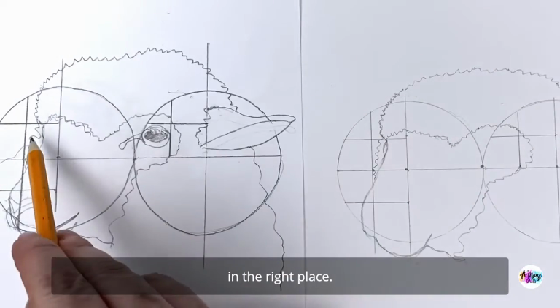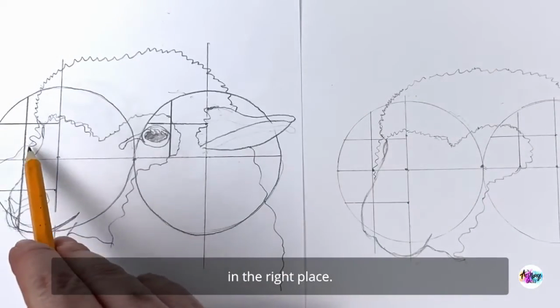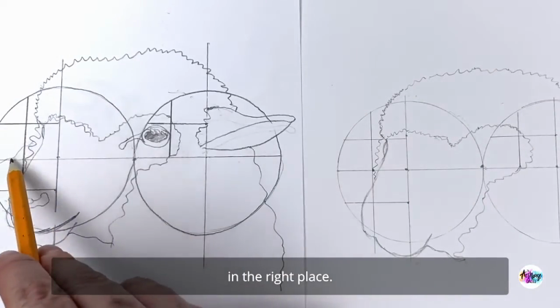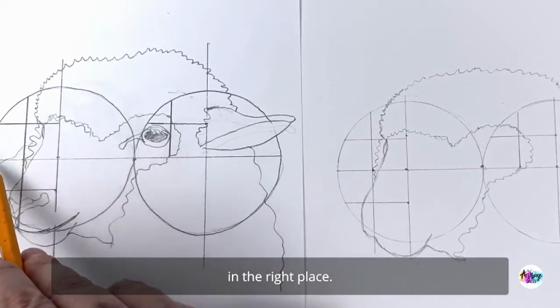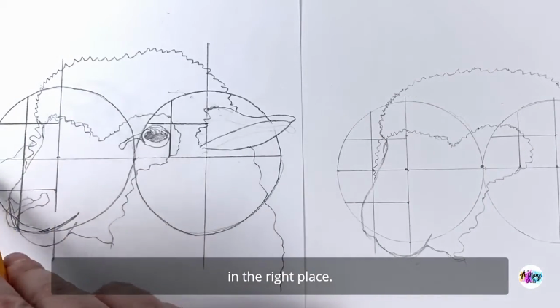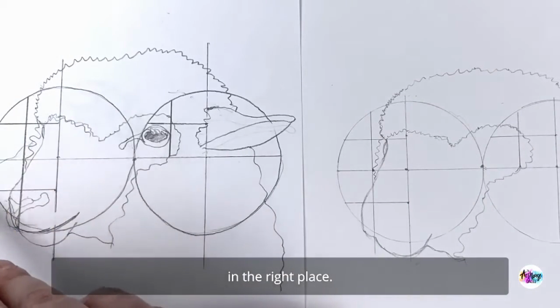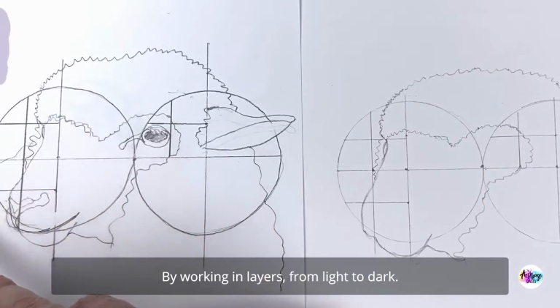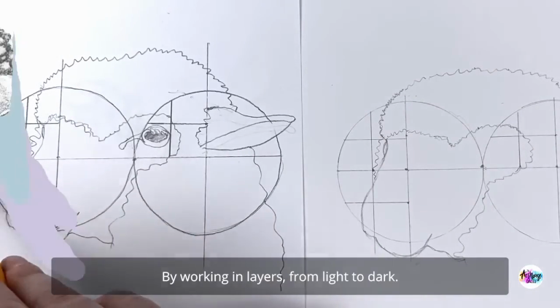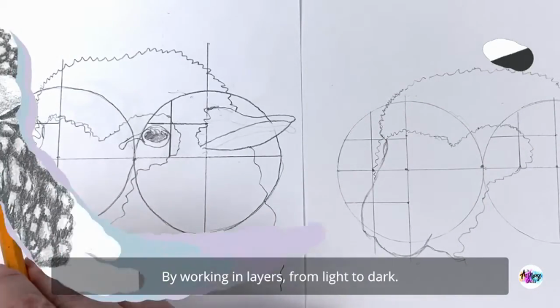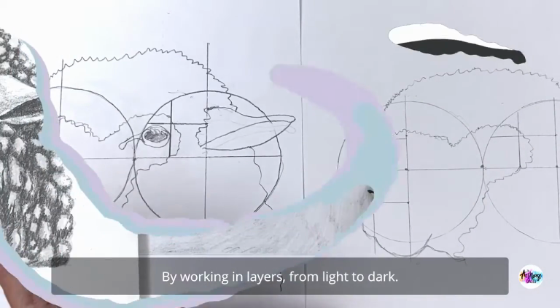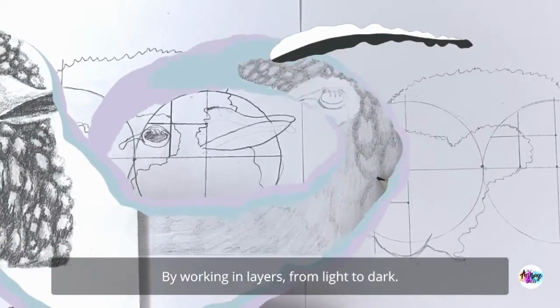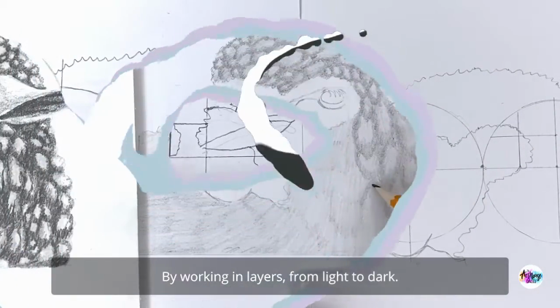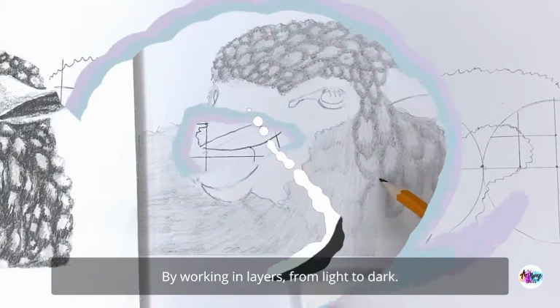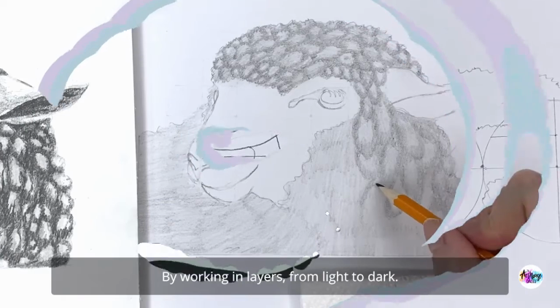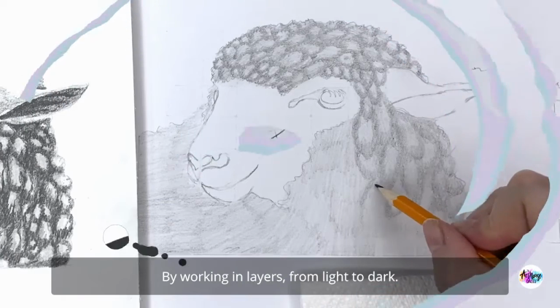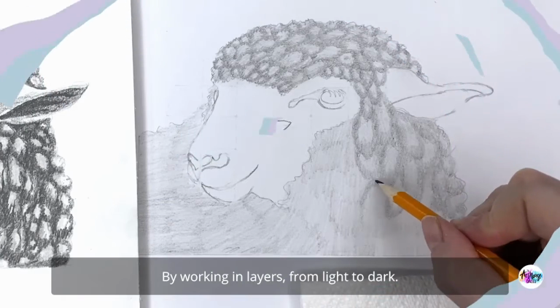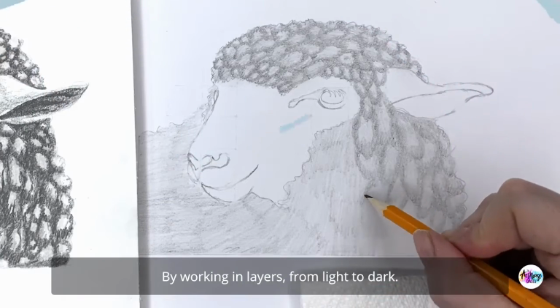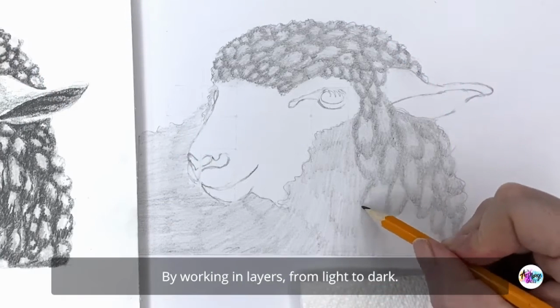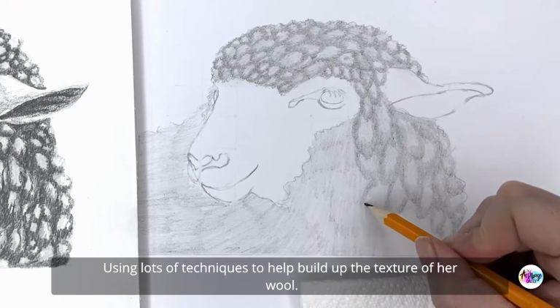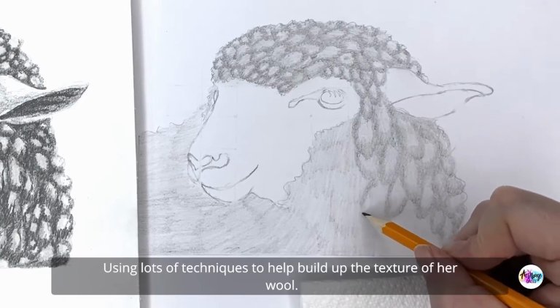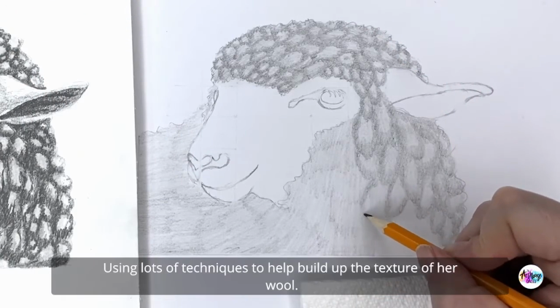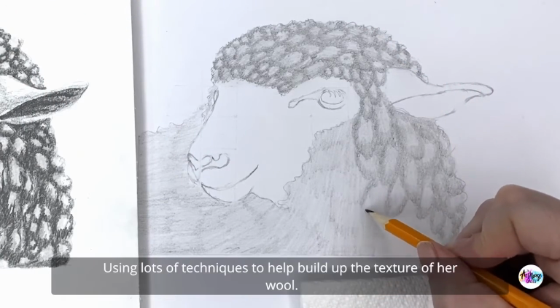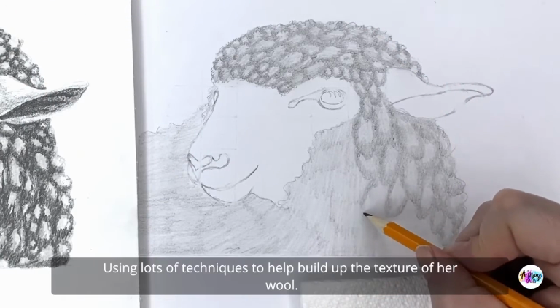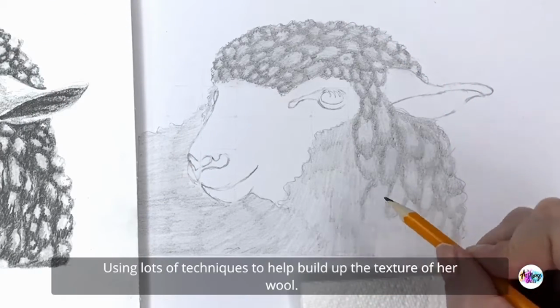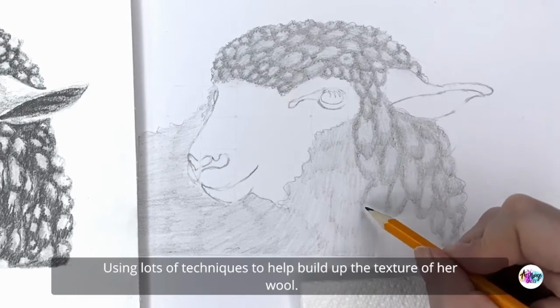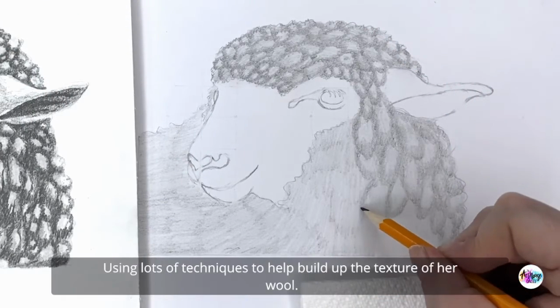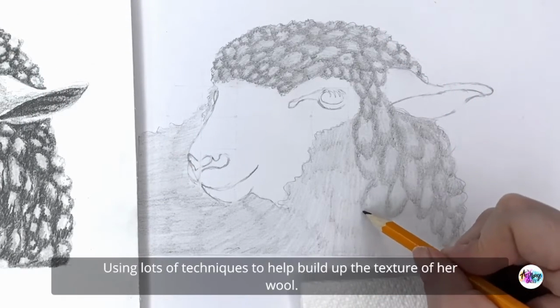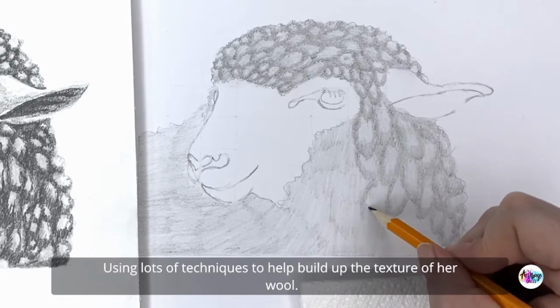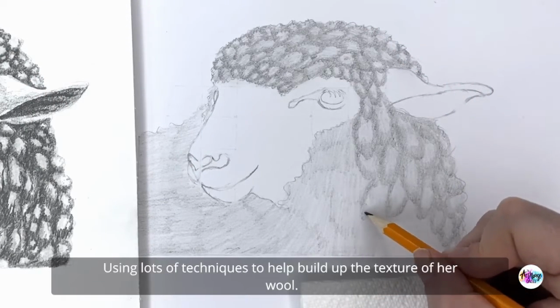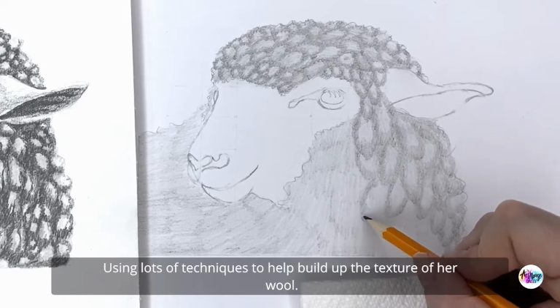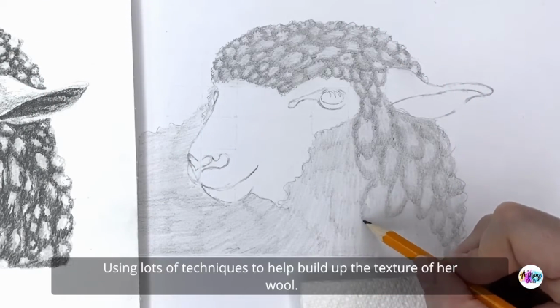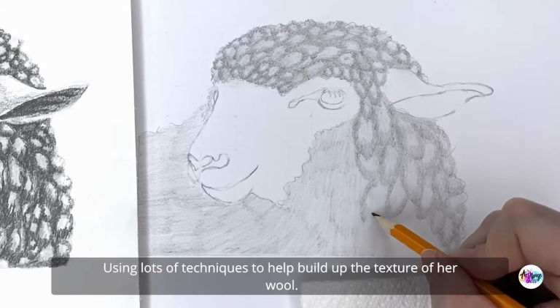By working in layers from light to dark, using lots of techniques to help build up the texture of her wool.